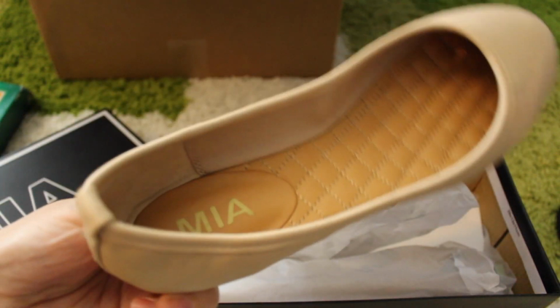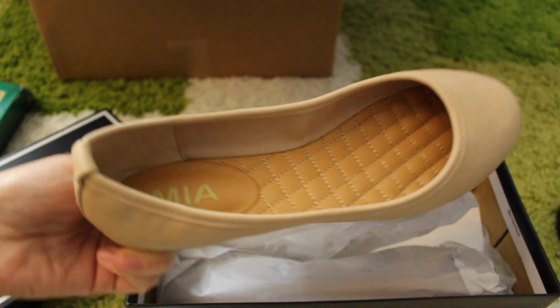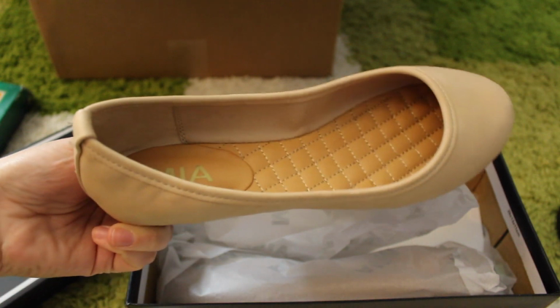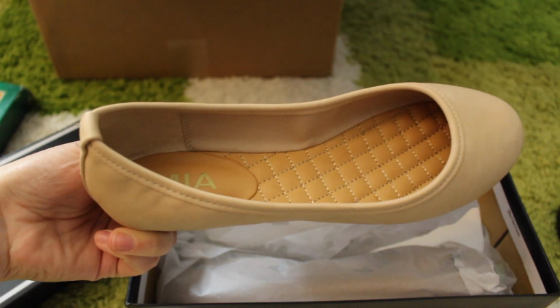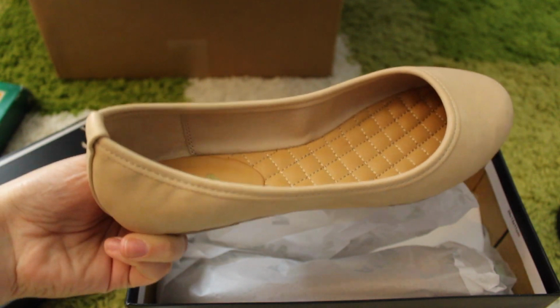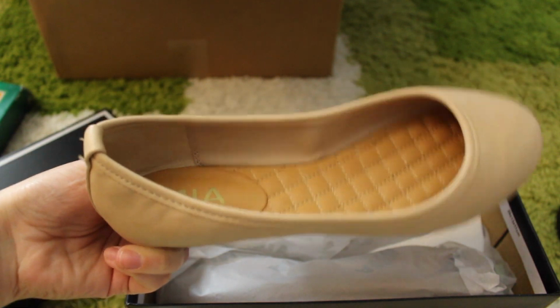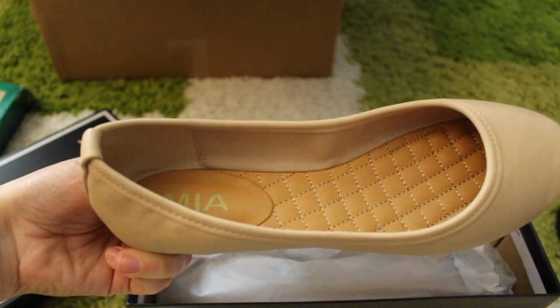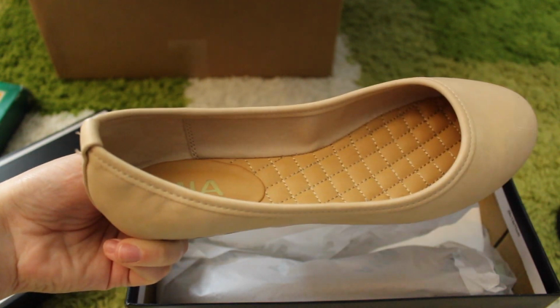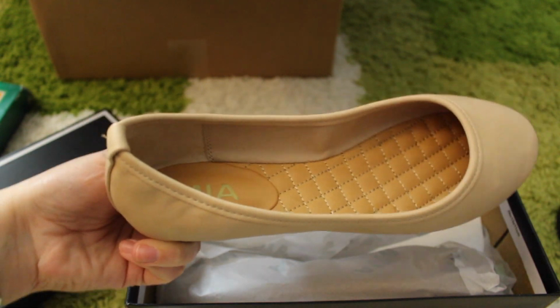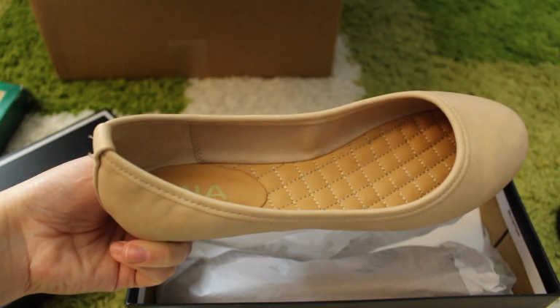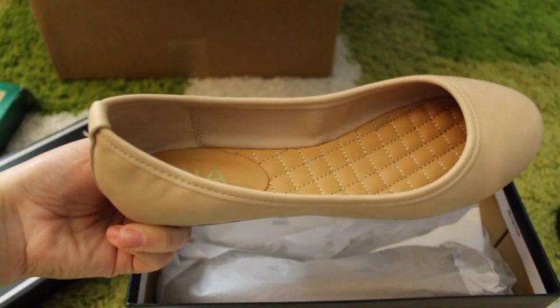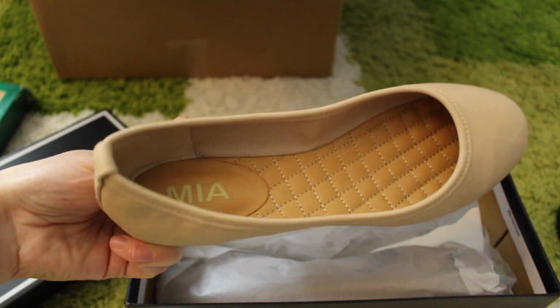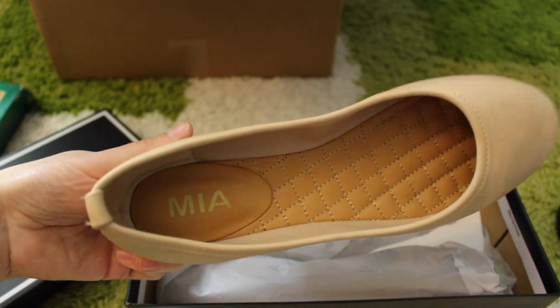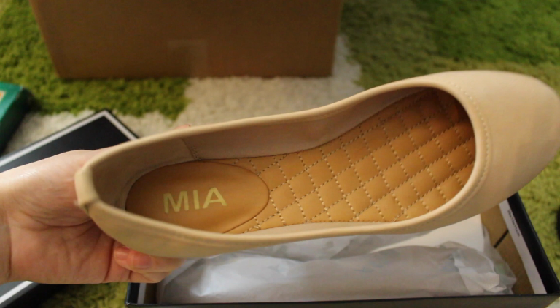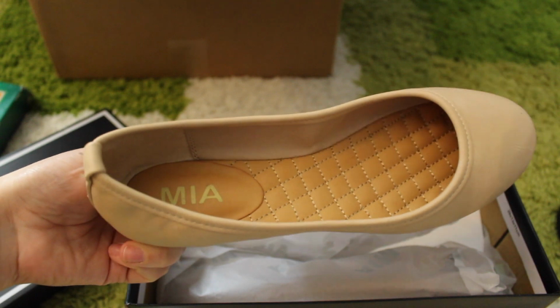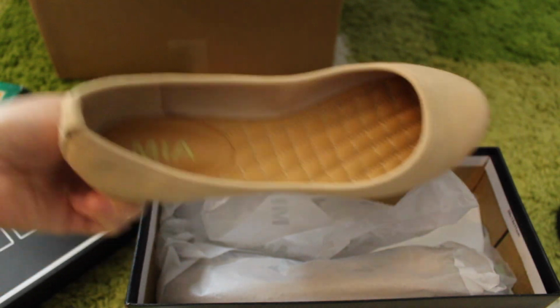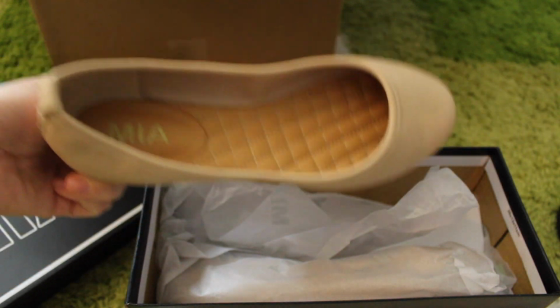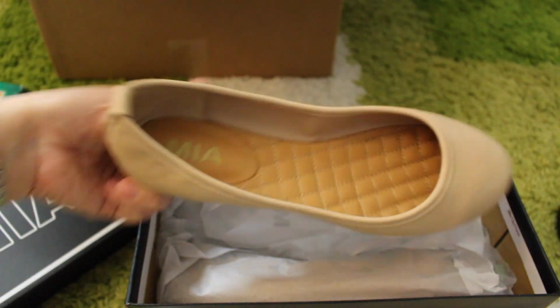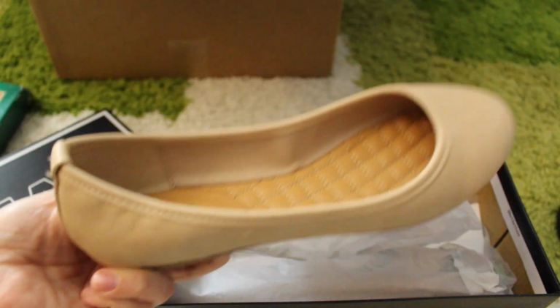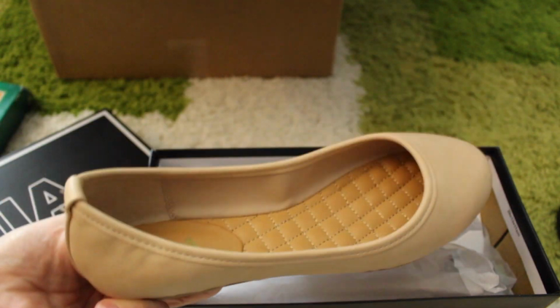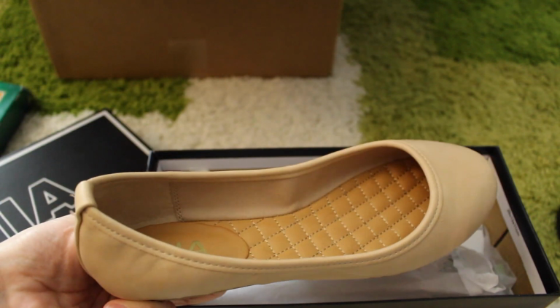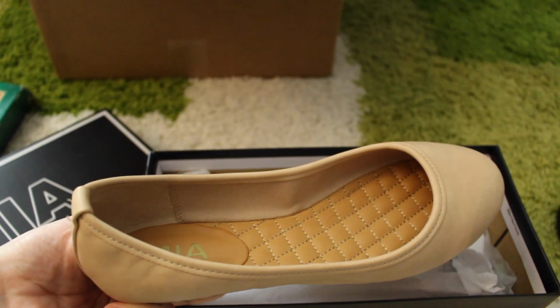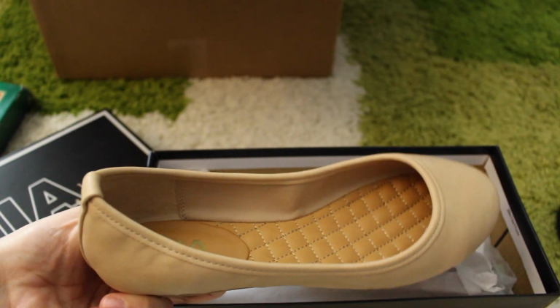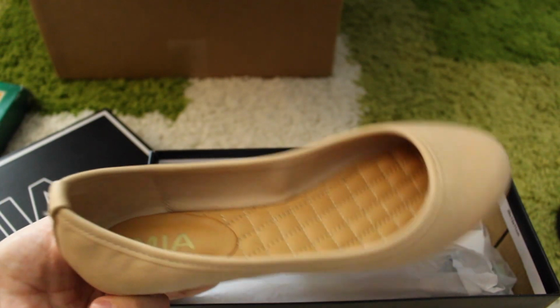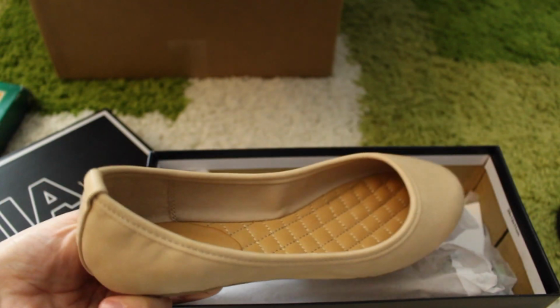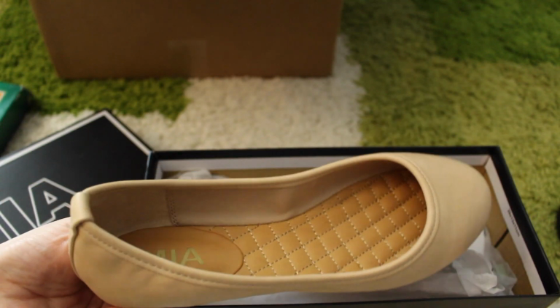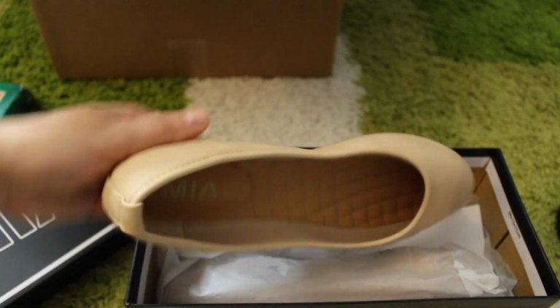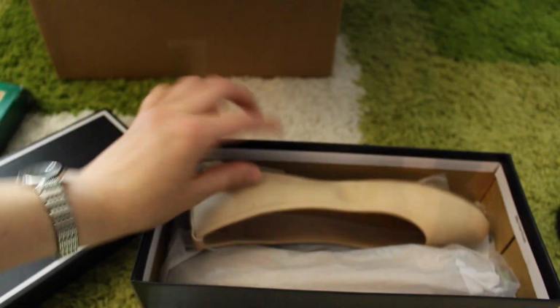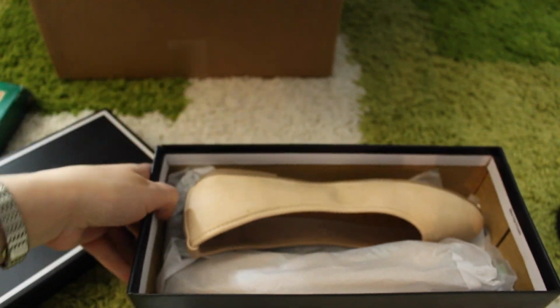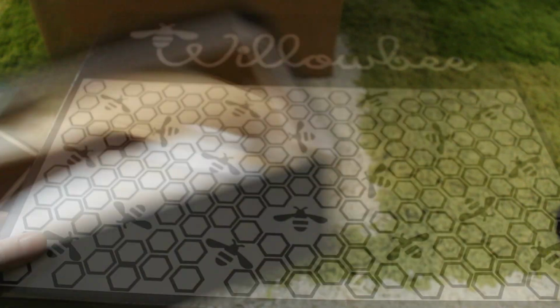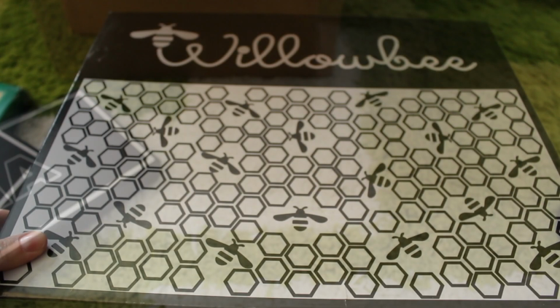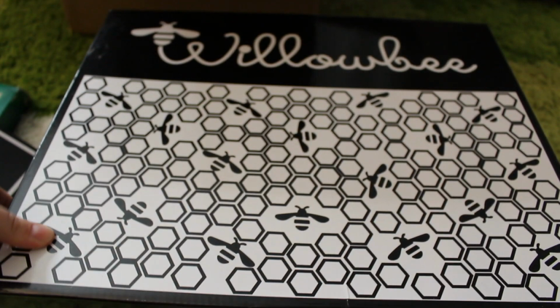Up next we got Mia flats — these are also super comfortable and they cost $5.80. This was an add-on item, which means you have to spend $25 in order to get this item because it's that cheap.